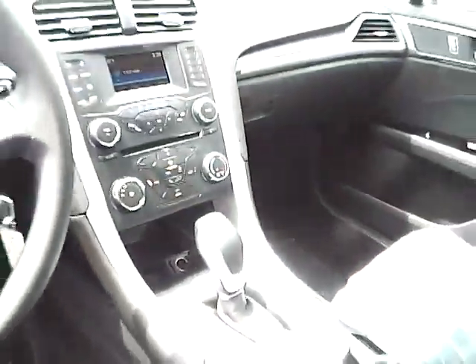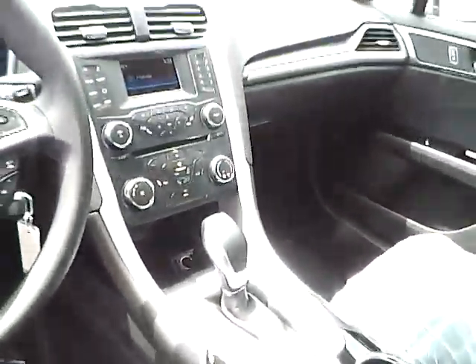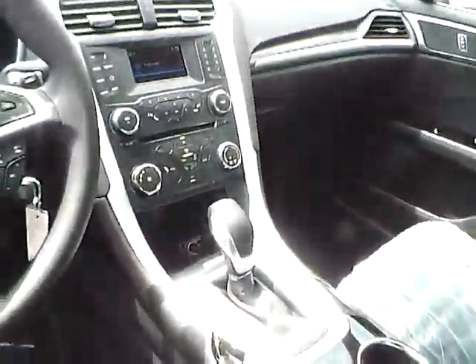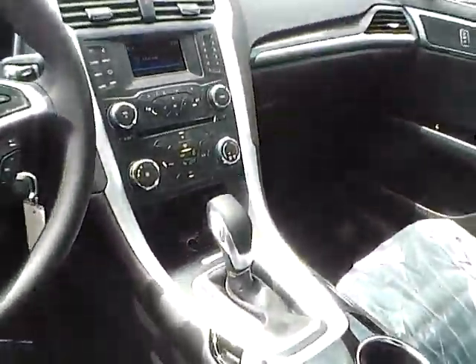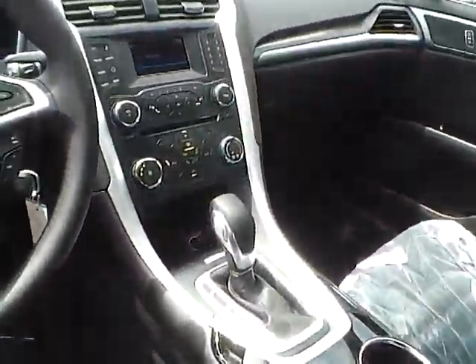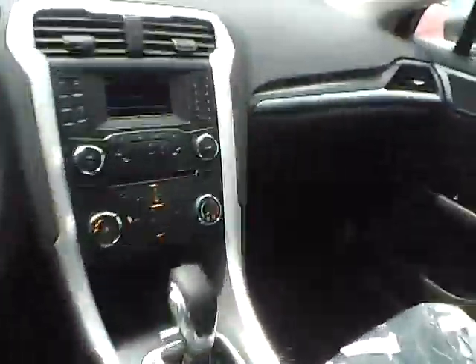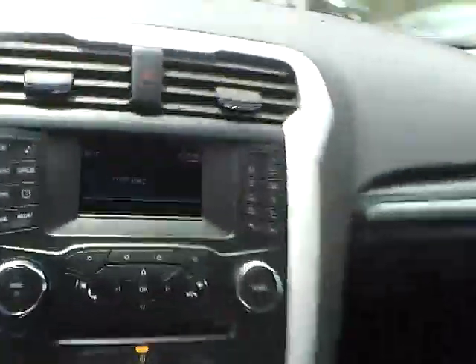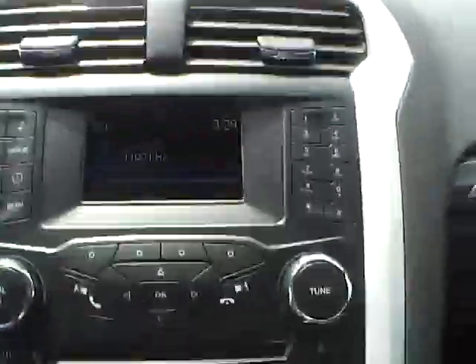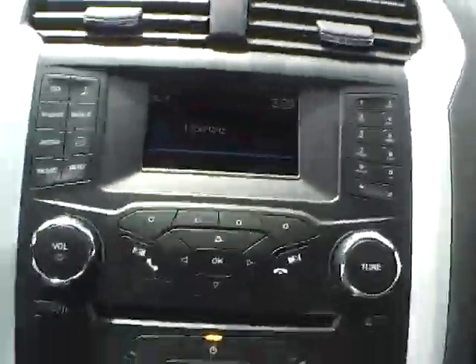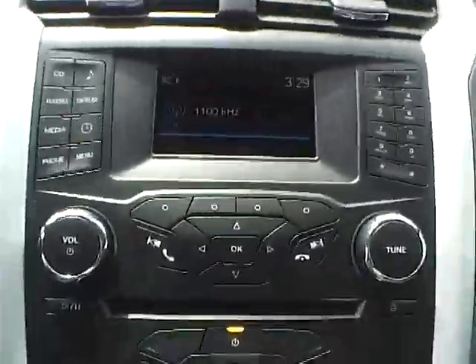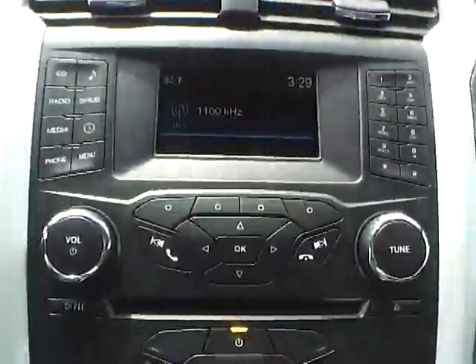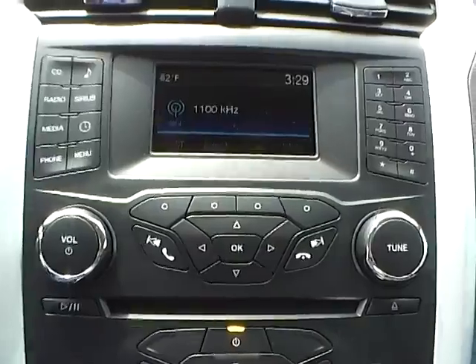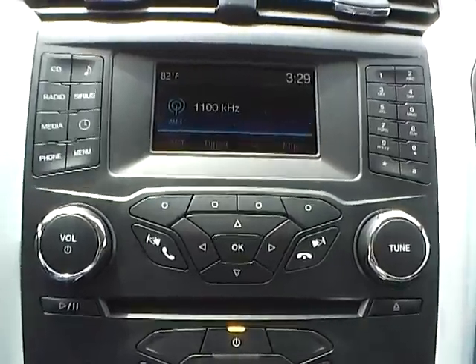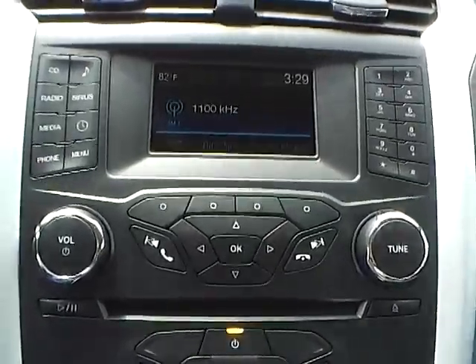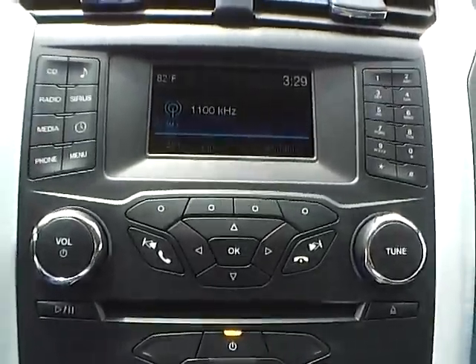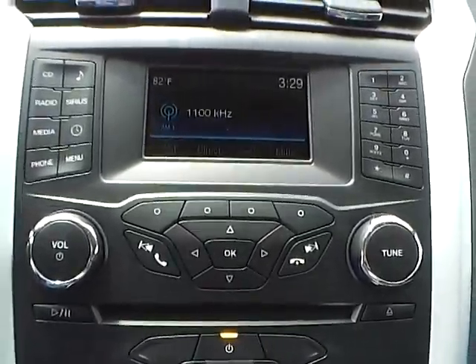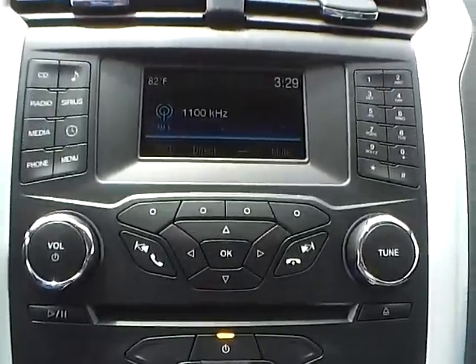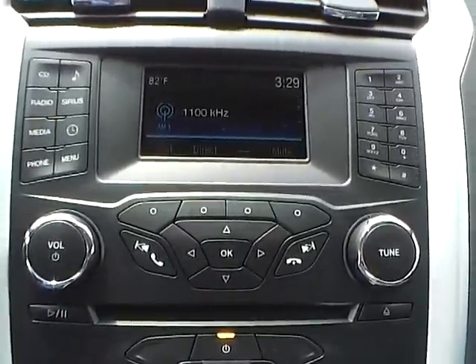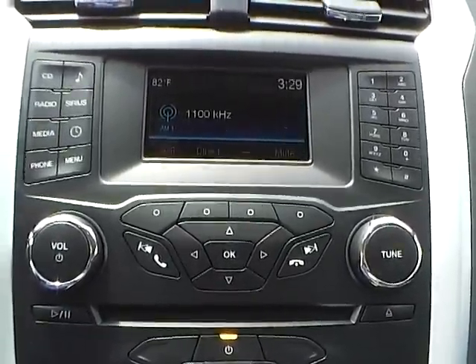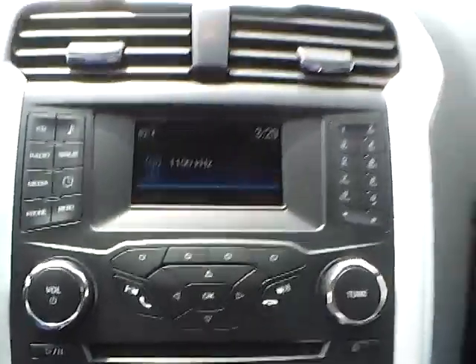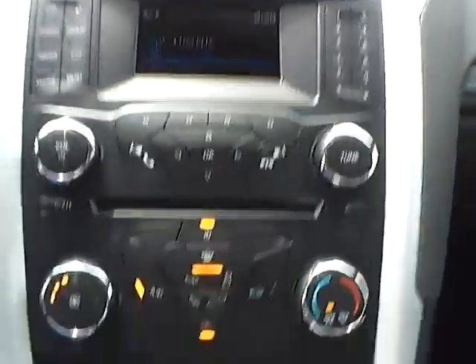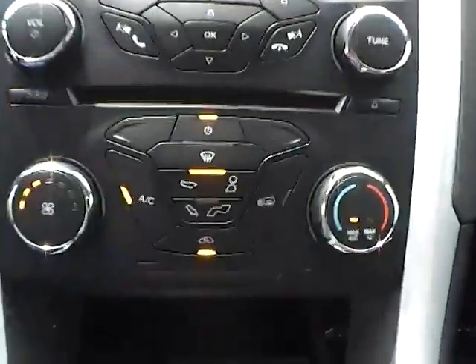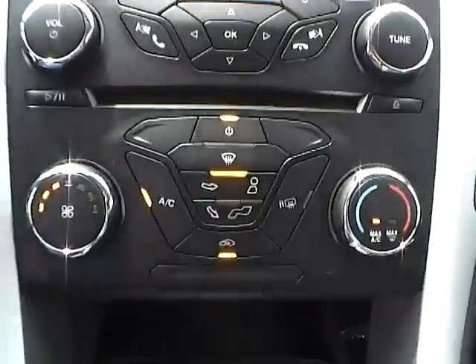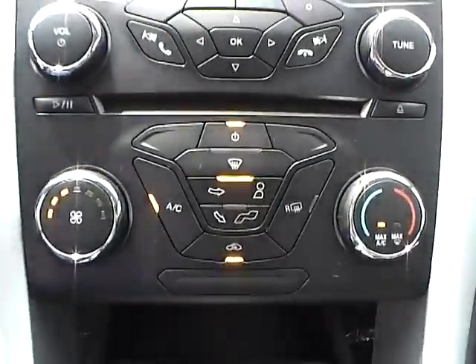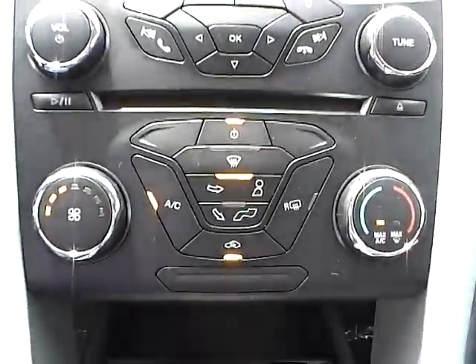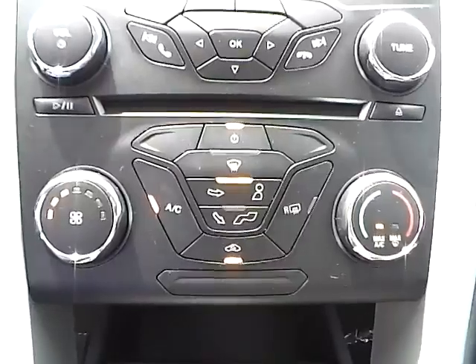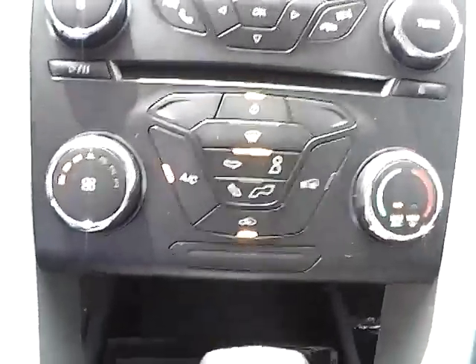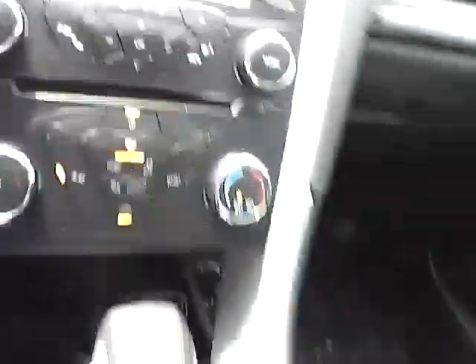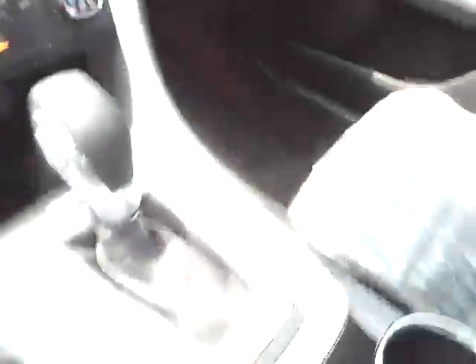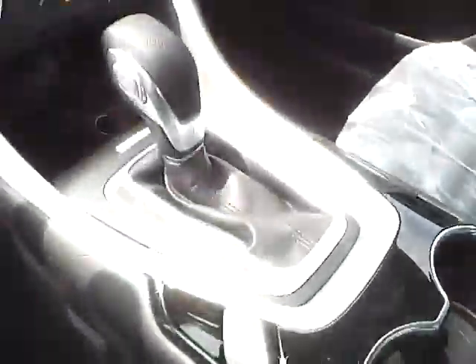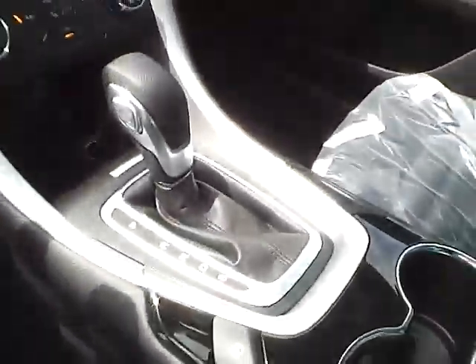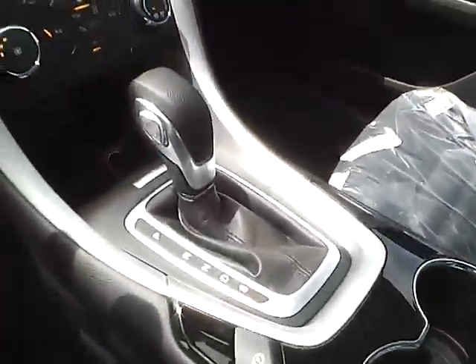As for the center console, we have AM FM radio with CD player and Sirius satellite capabilities. We have climate controls, and this is an automatic vehicle.